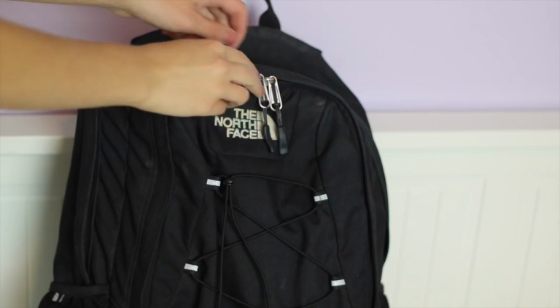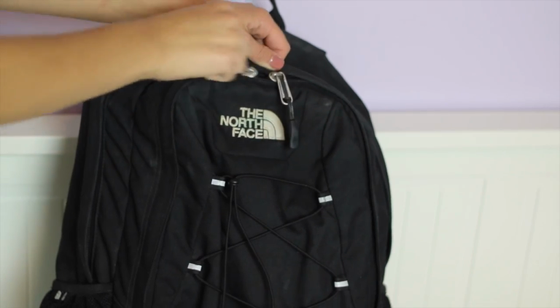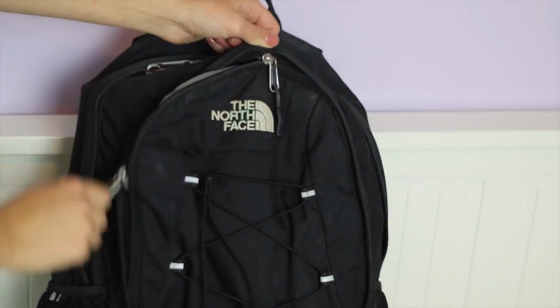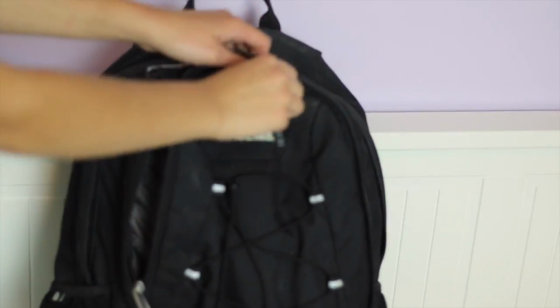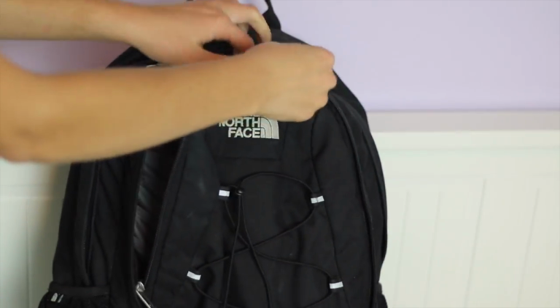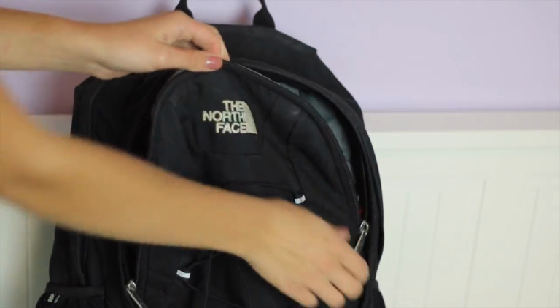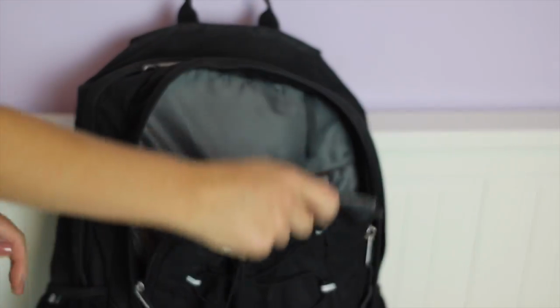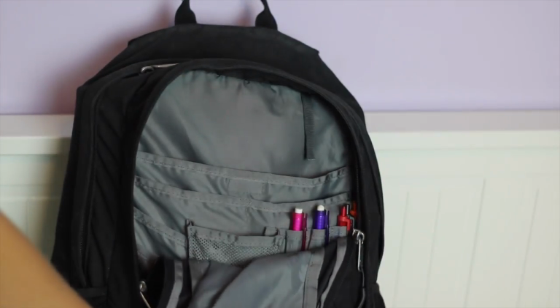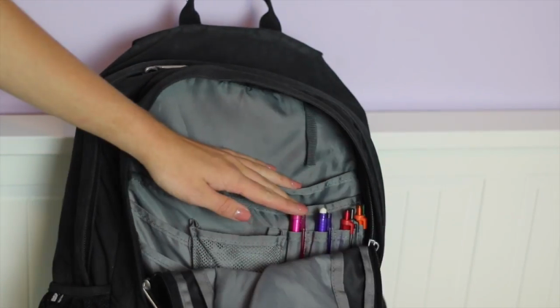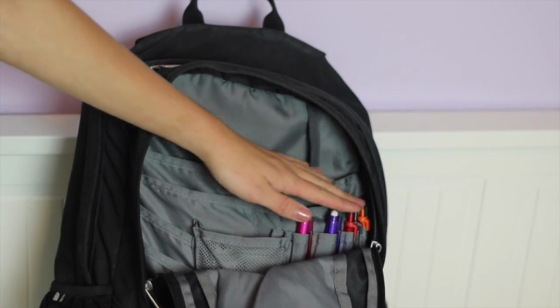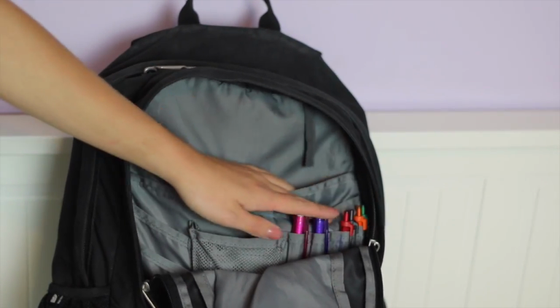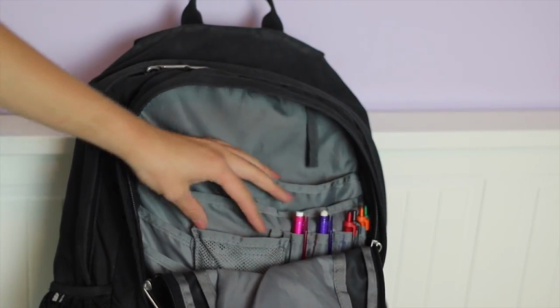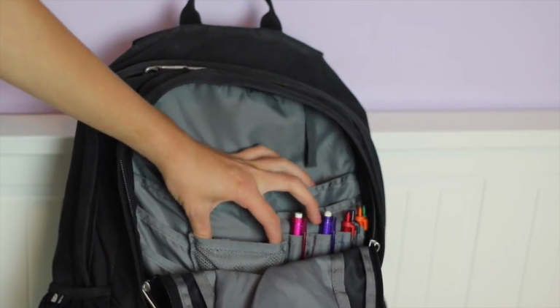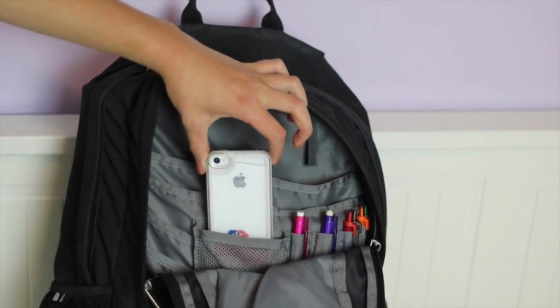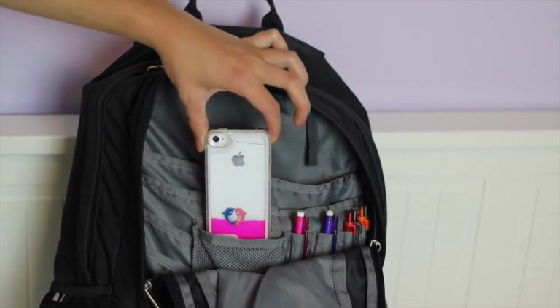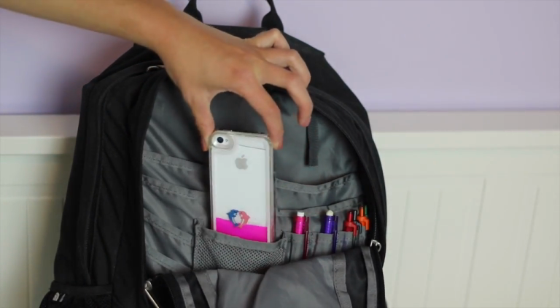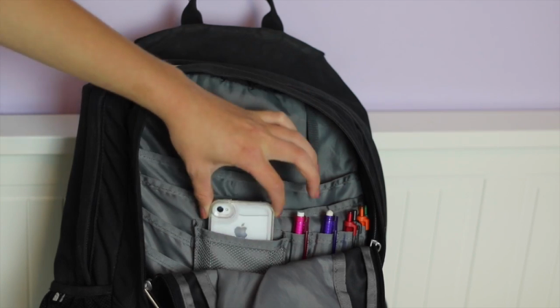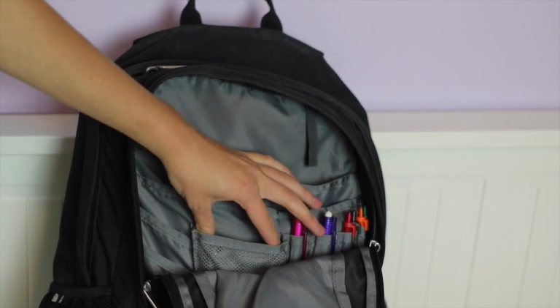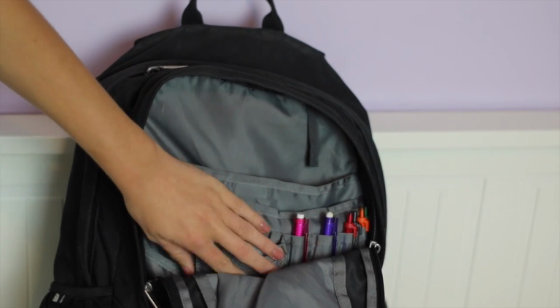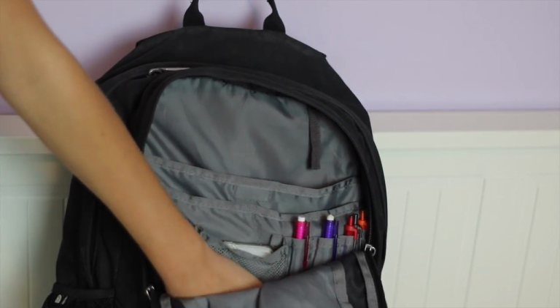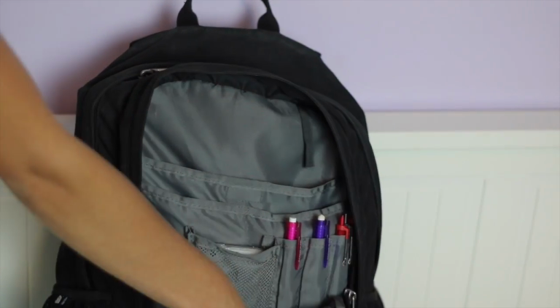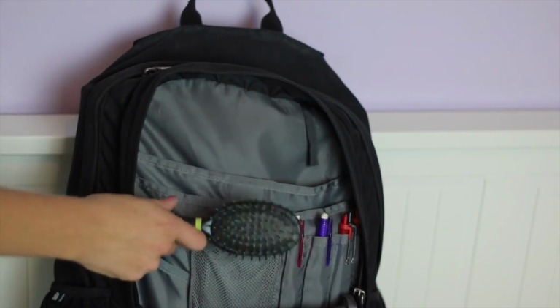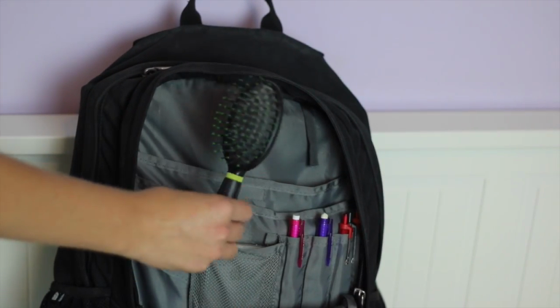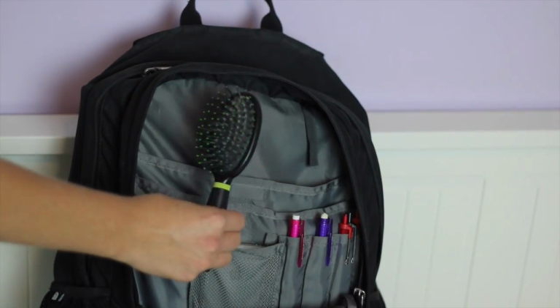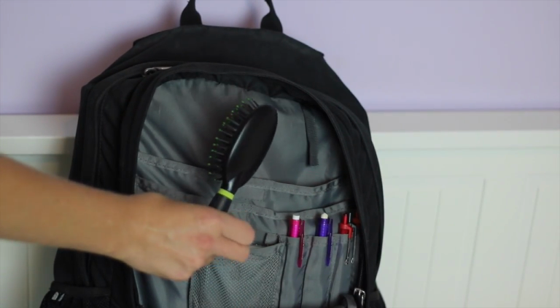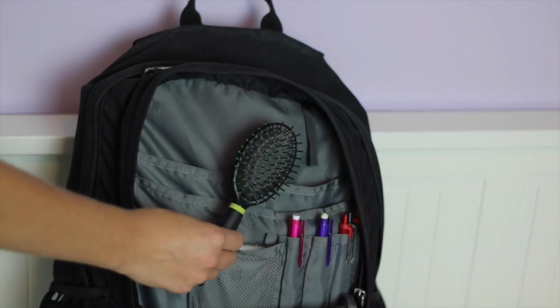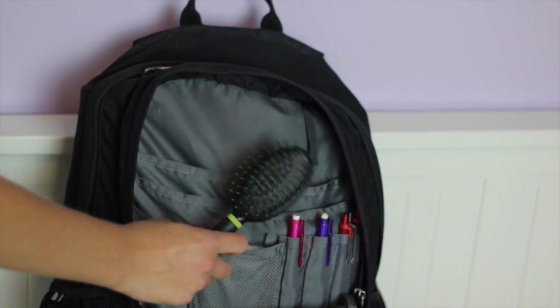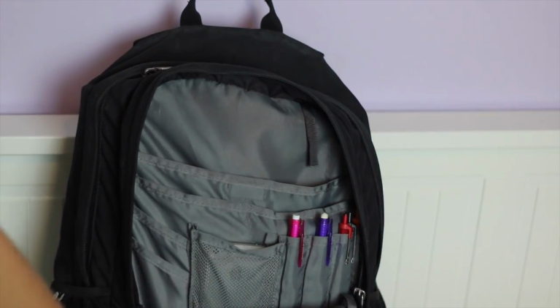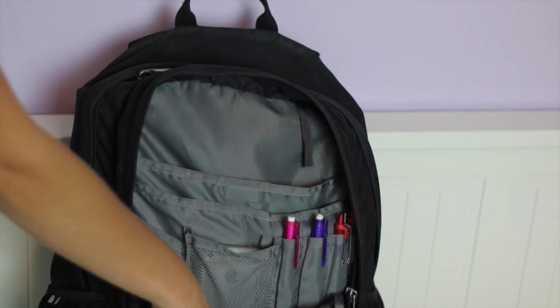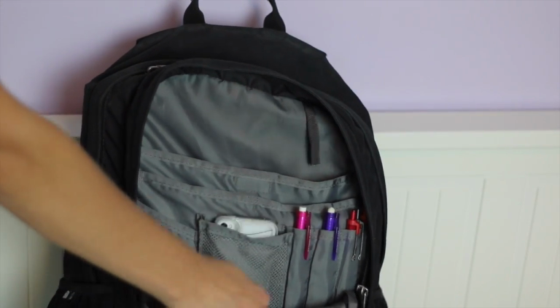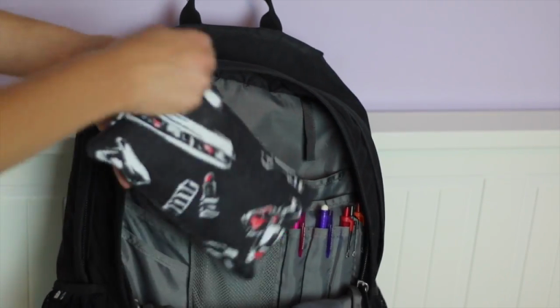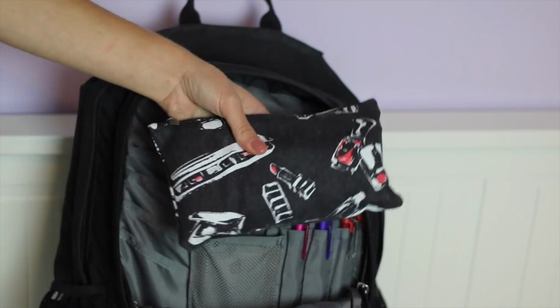In the front pocket of my North Face backpack I just keep some pens and pencils, and of course my phone — that's a must. And then underneath that I have an extra hairbrush to fix my hair.